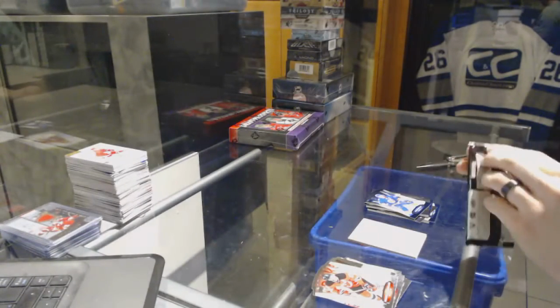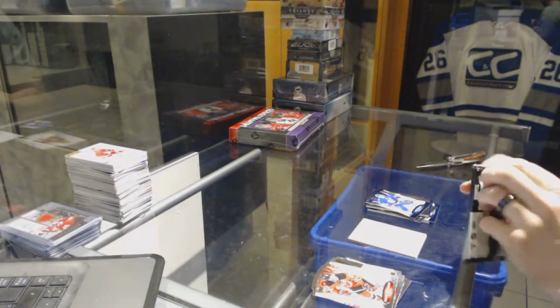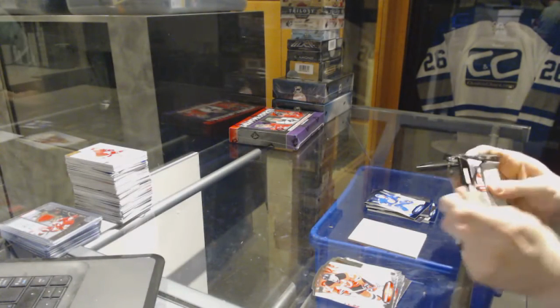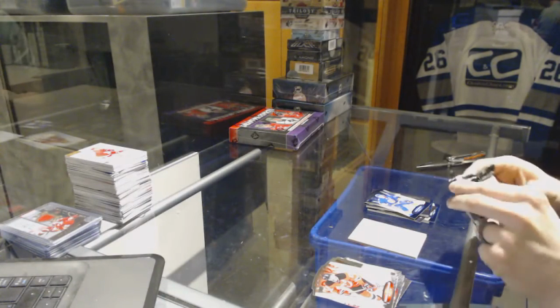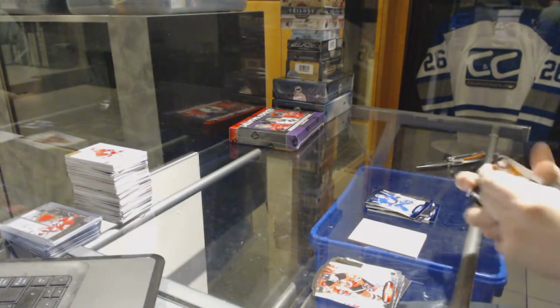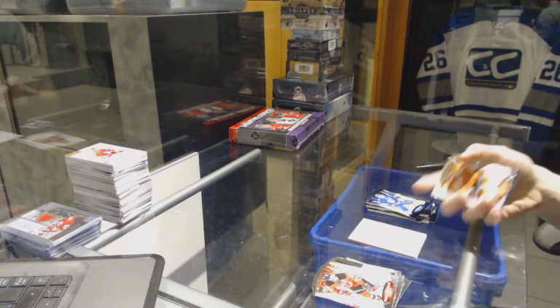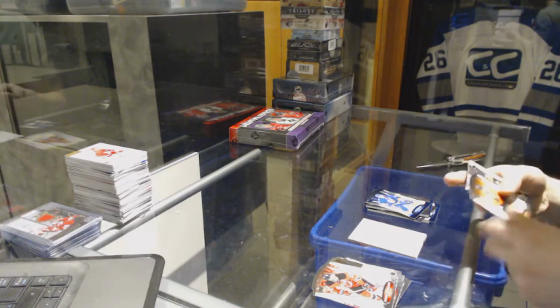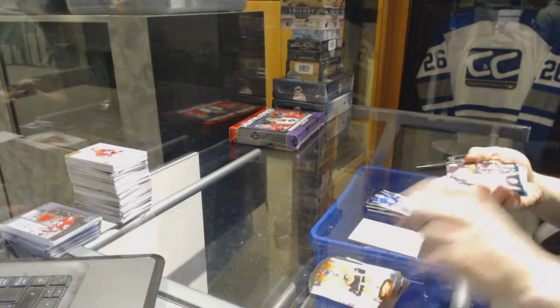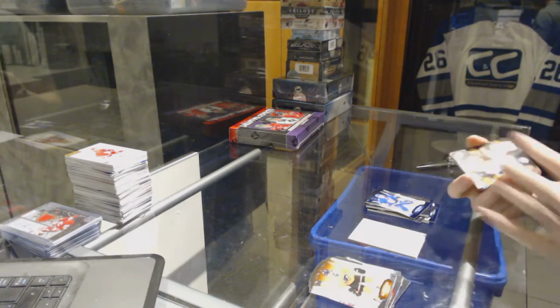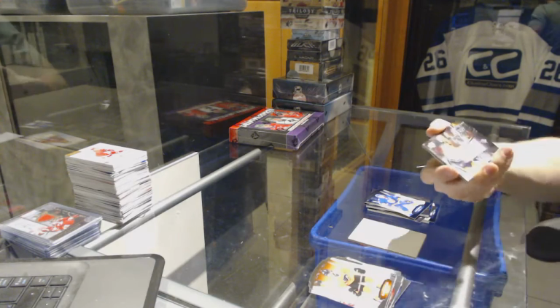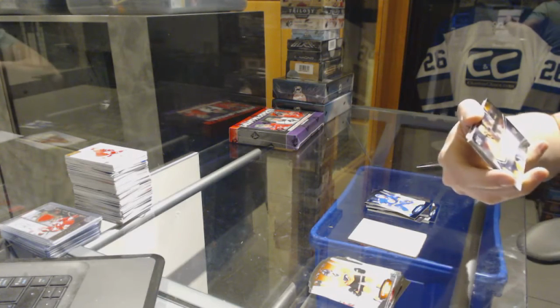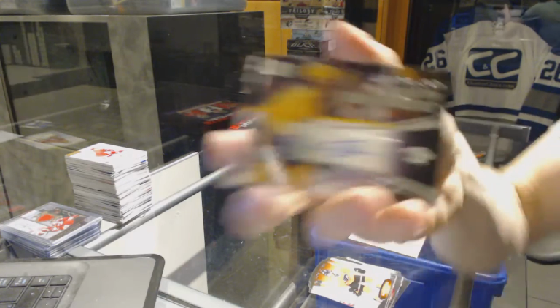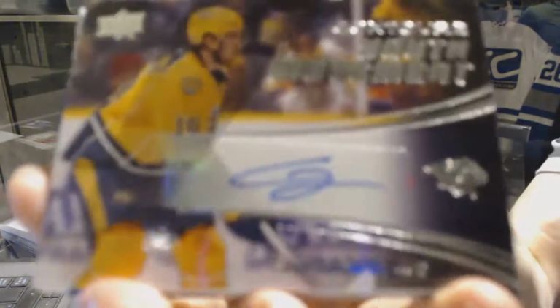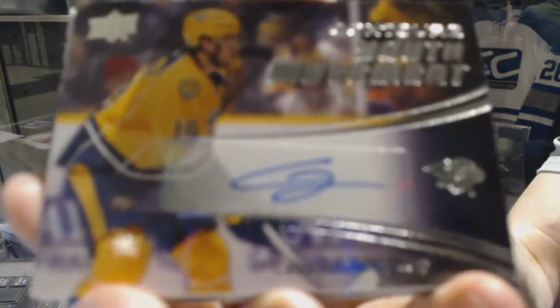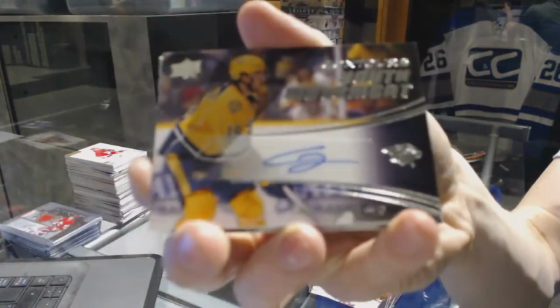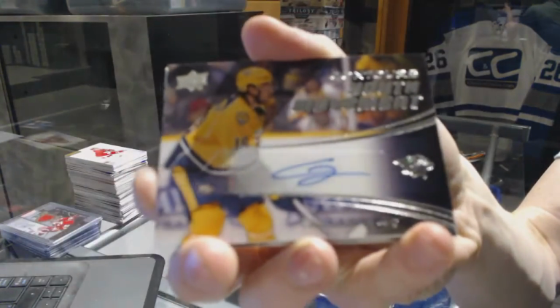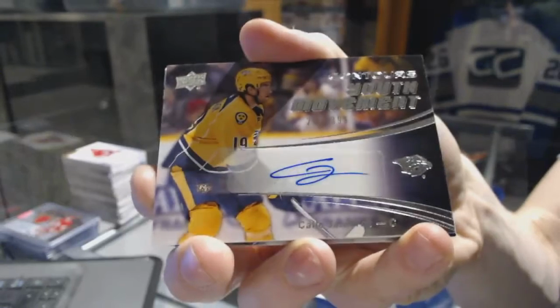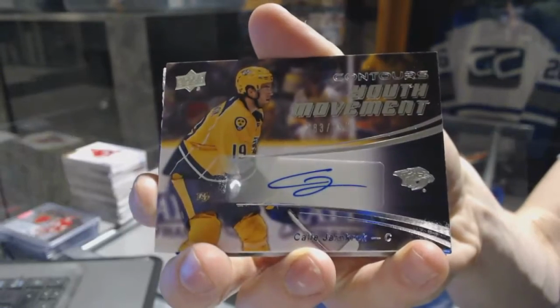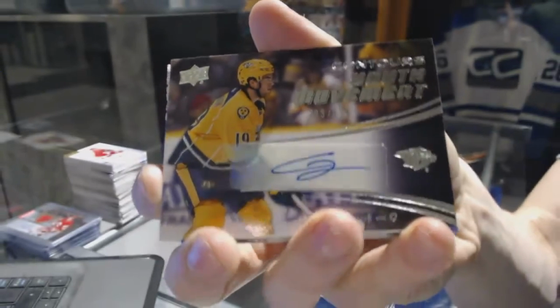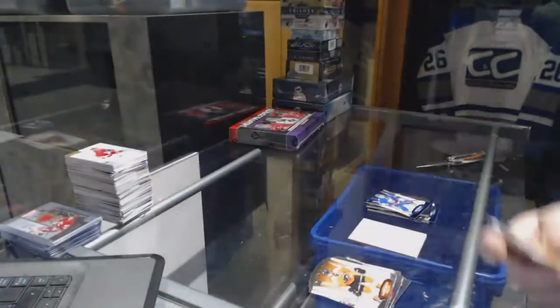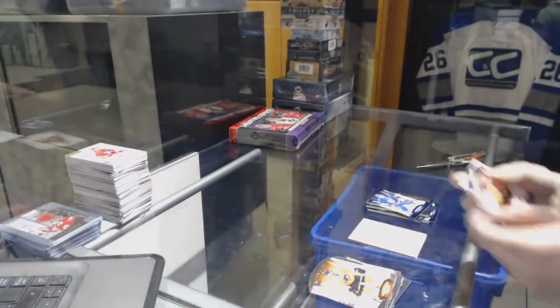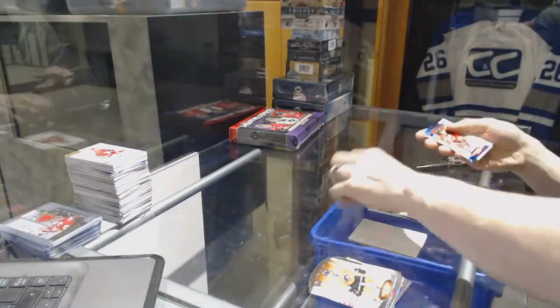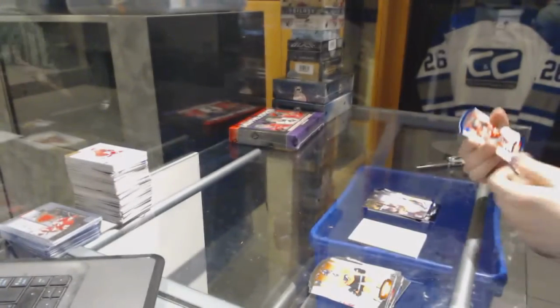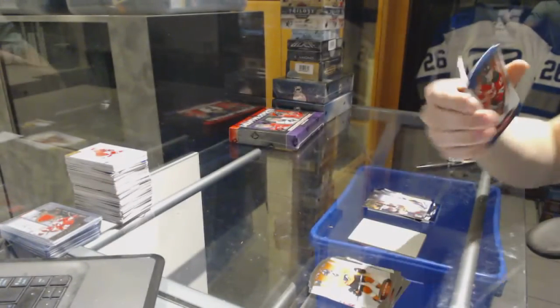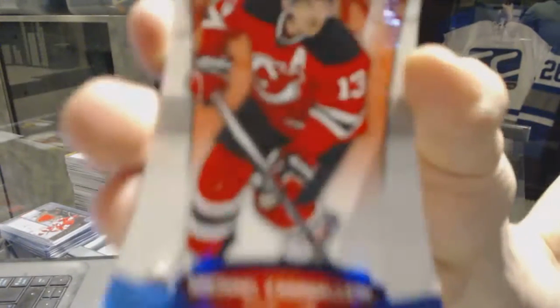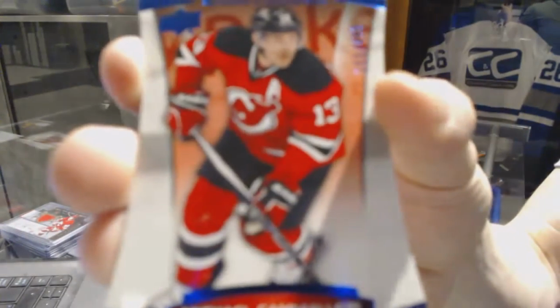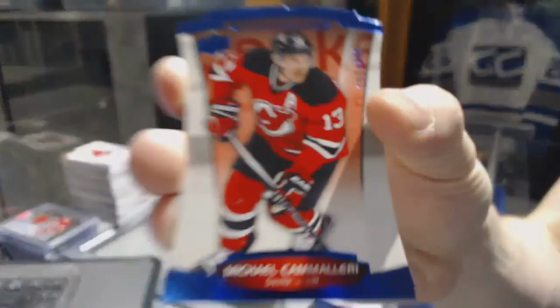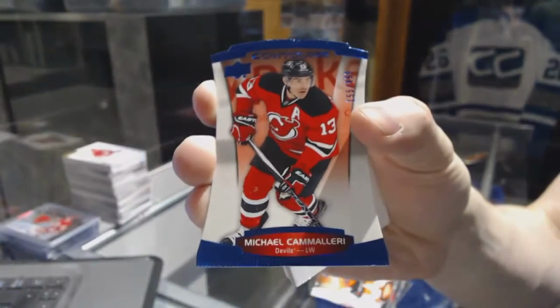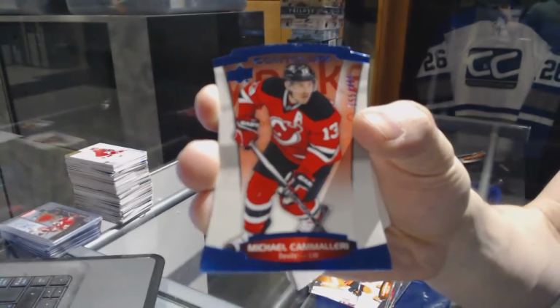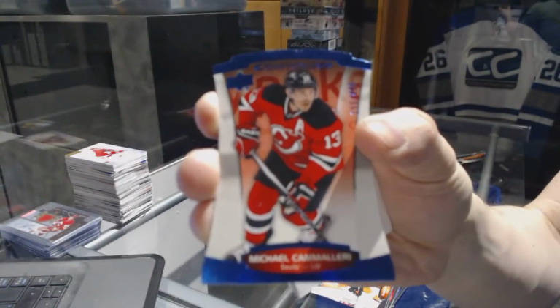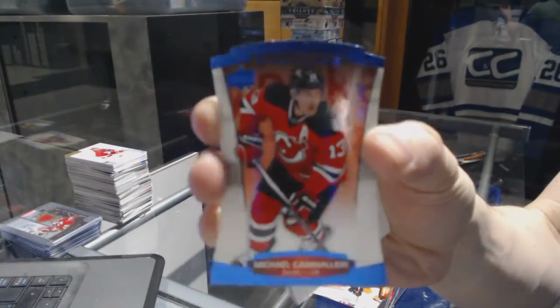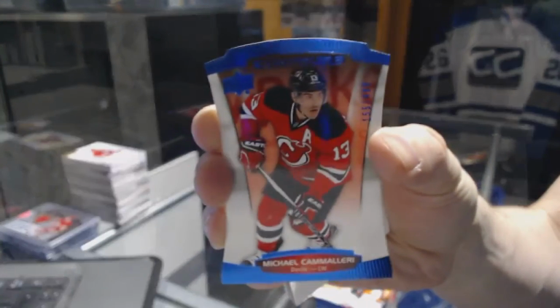We've got a Youth Movement autograph numbered to 399 for the Nashville Predators Calle Jarnkrok, and a blue parallel numbered to 499 for the New Jersey Devils Mike Cammalleri.